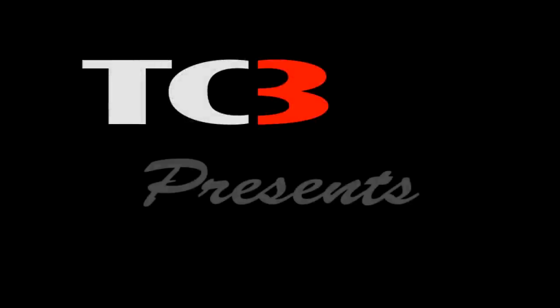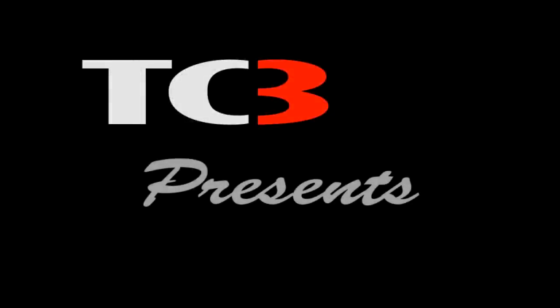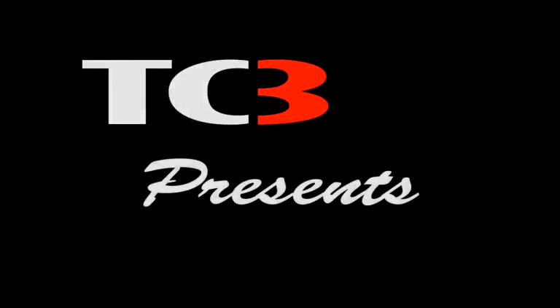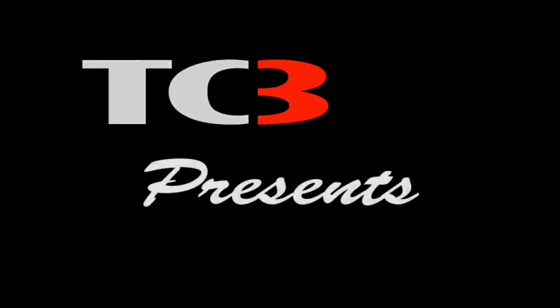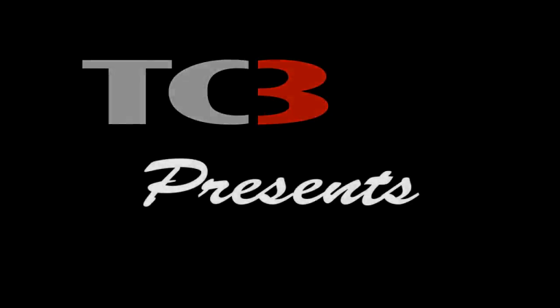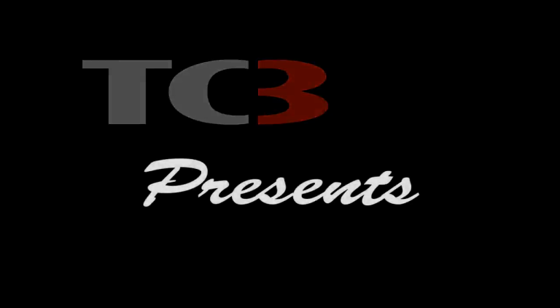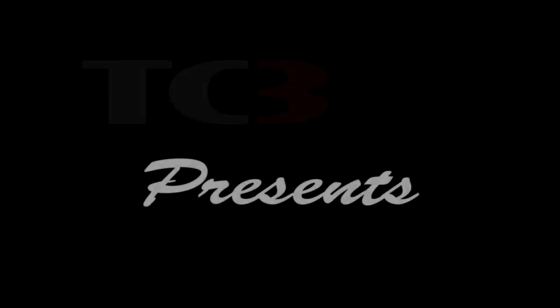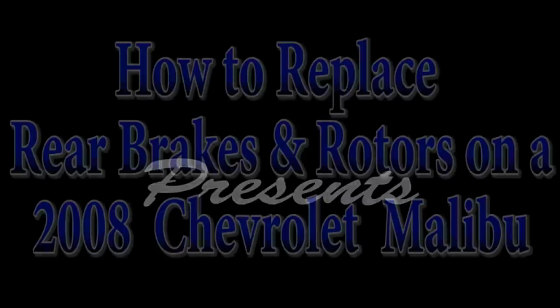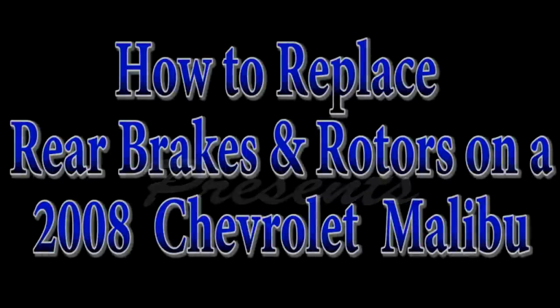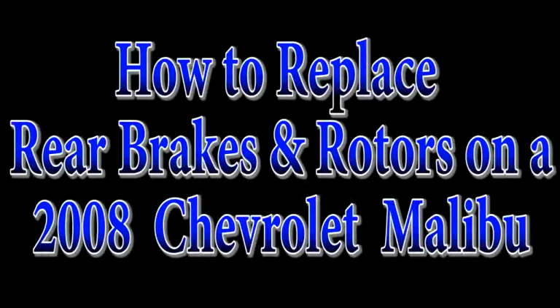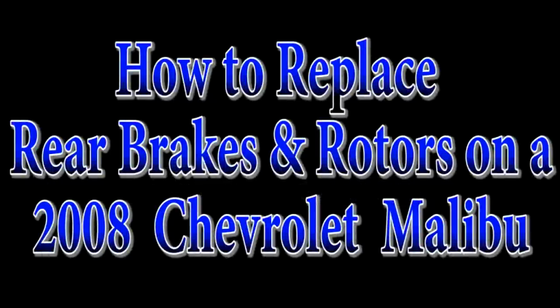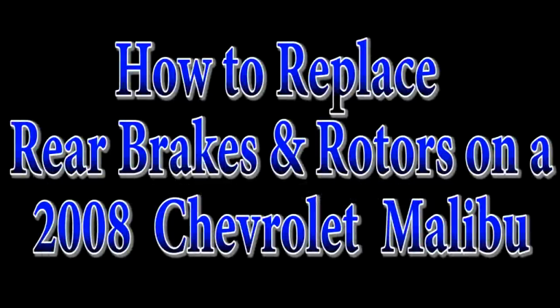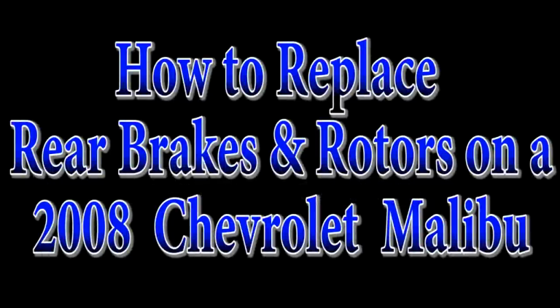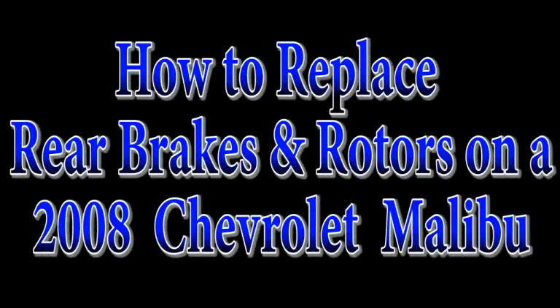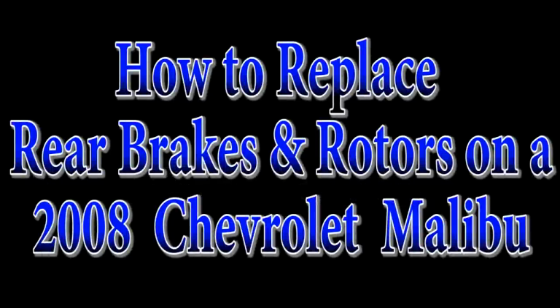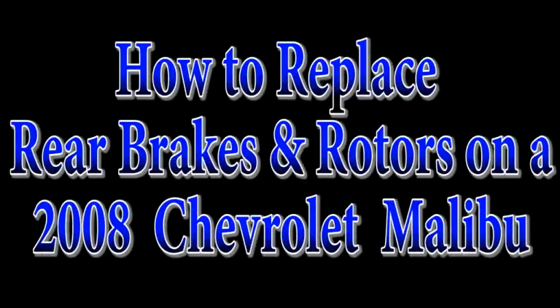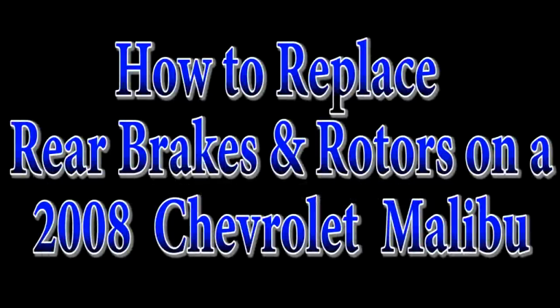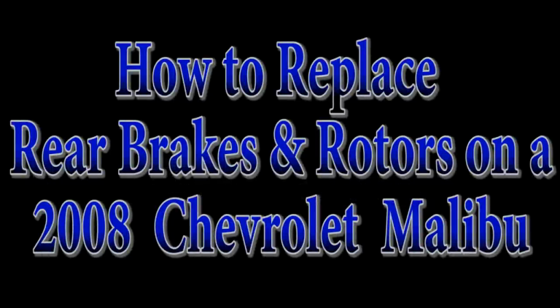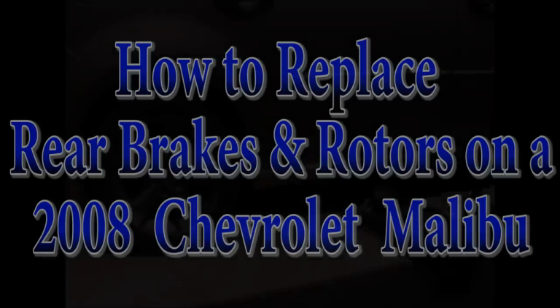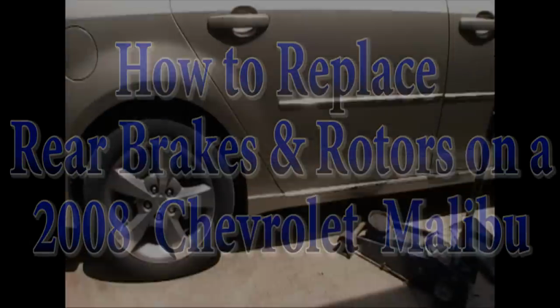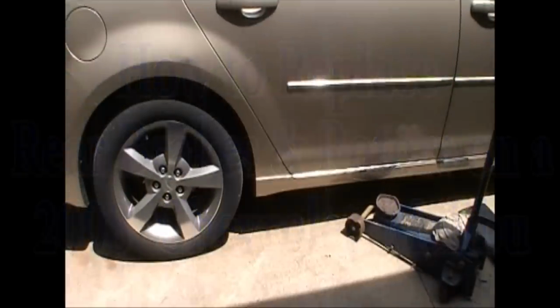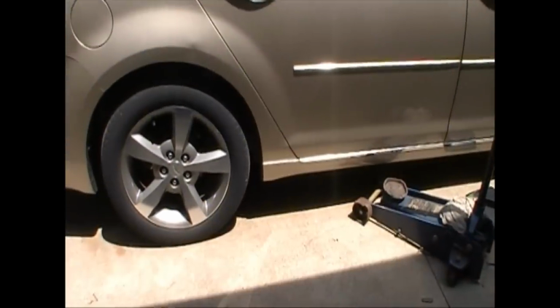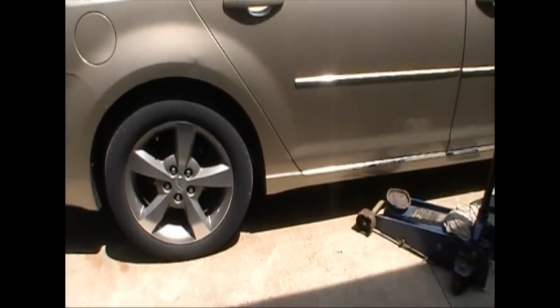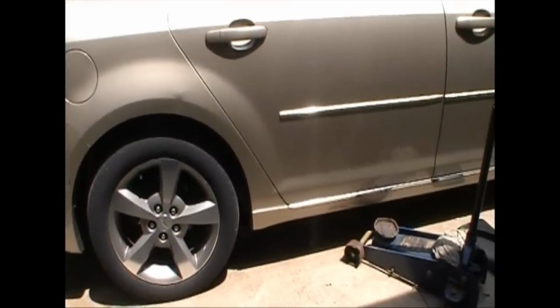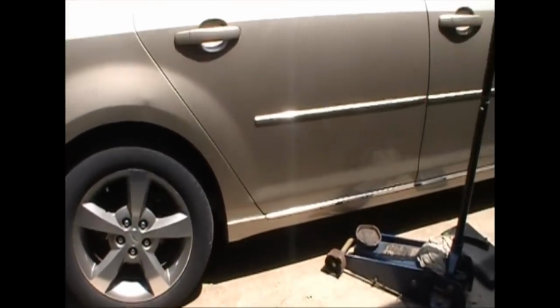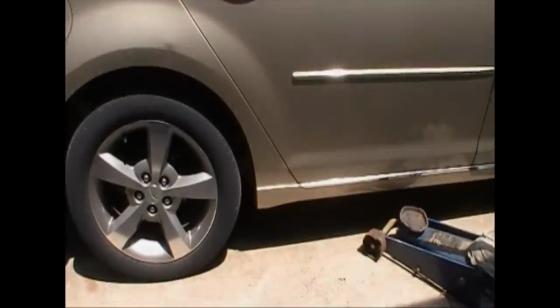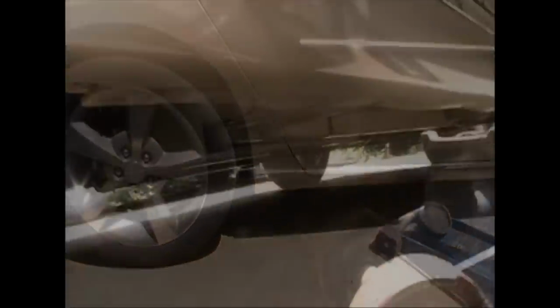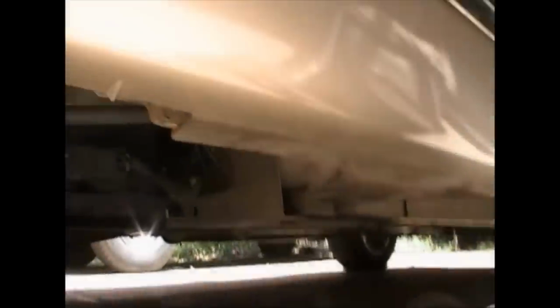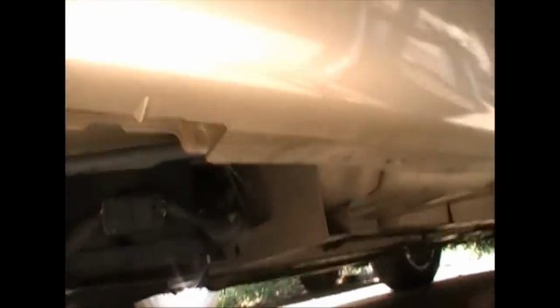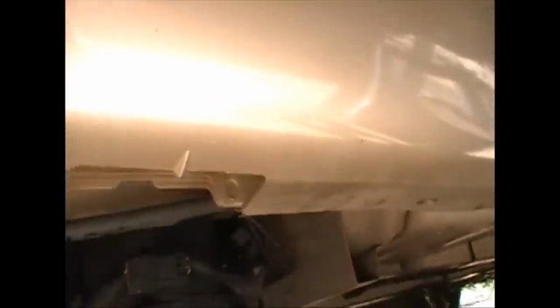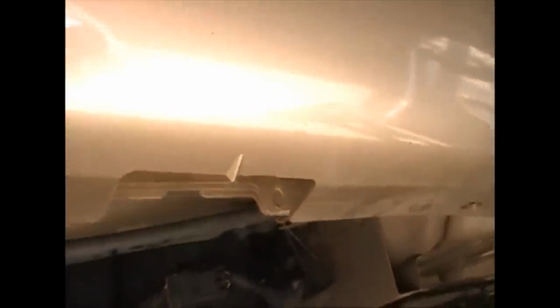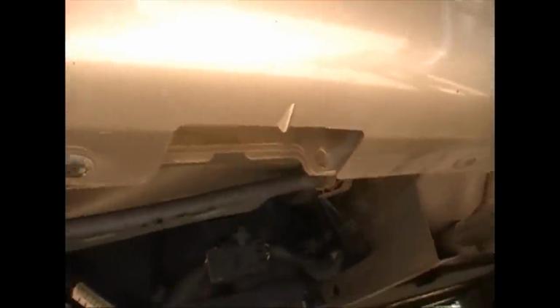Hey, this is Jack at TC3. Today we're going to replace rear brakes and rotors on the 2008 Chevrolet Malibu. This will work on an '08 through '12 and probably a bunch of others.